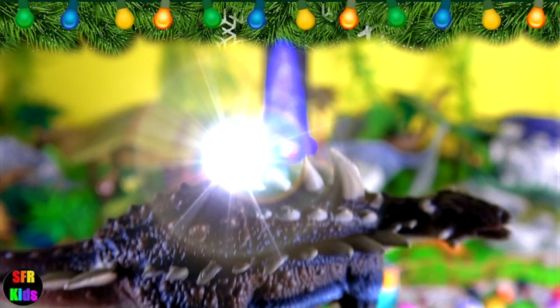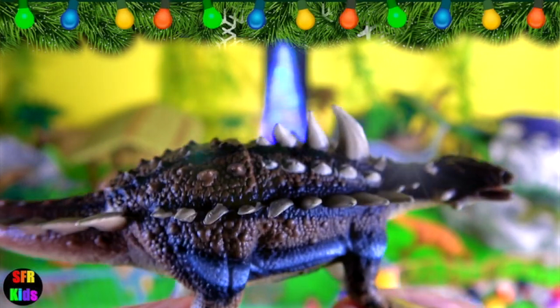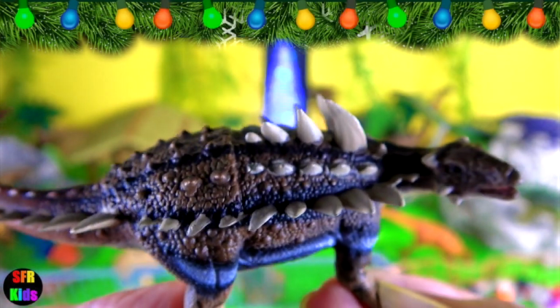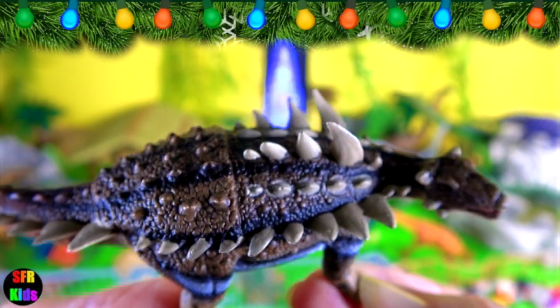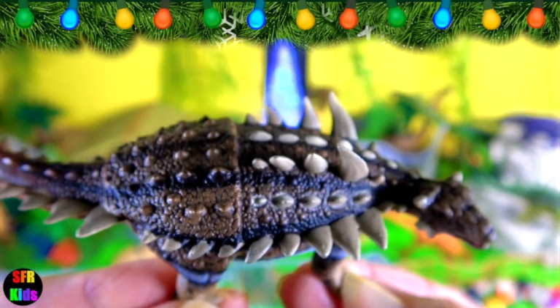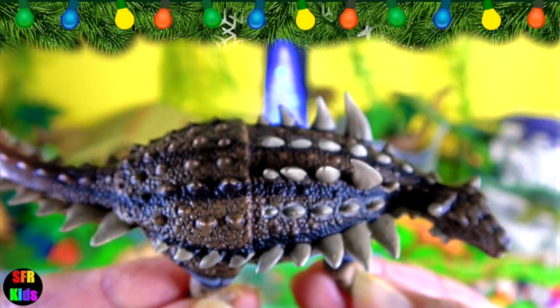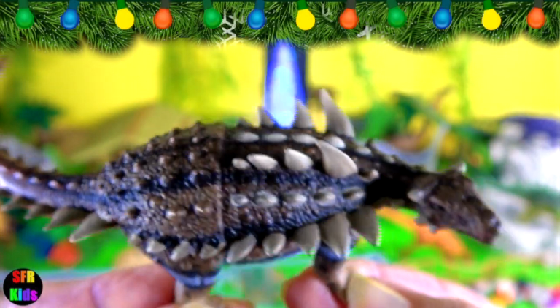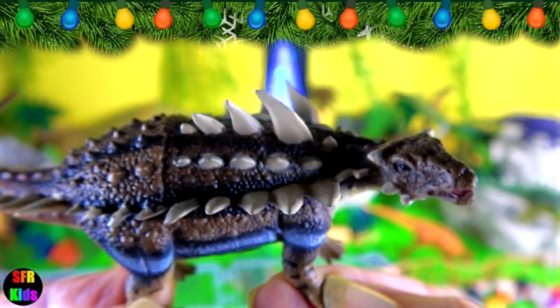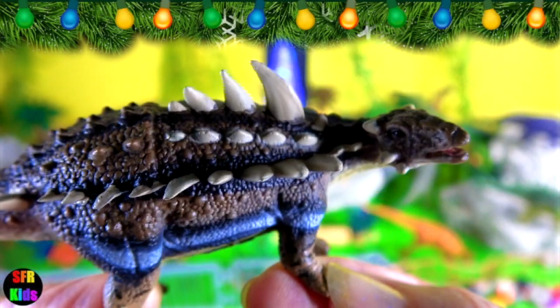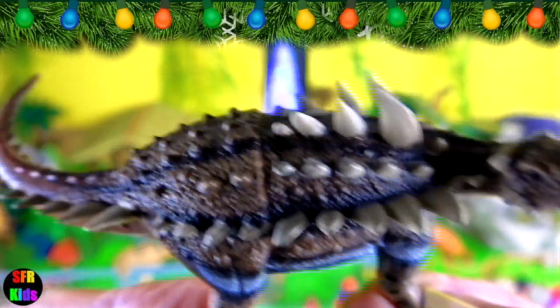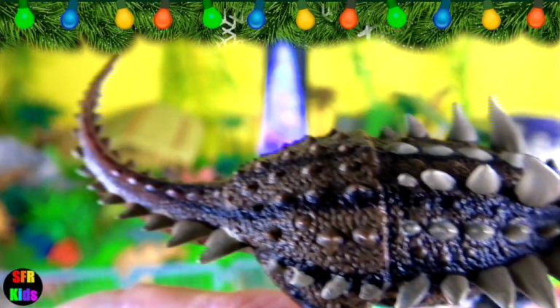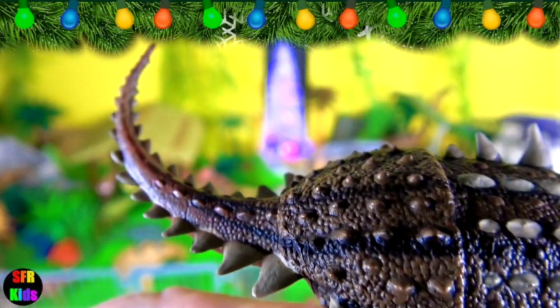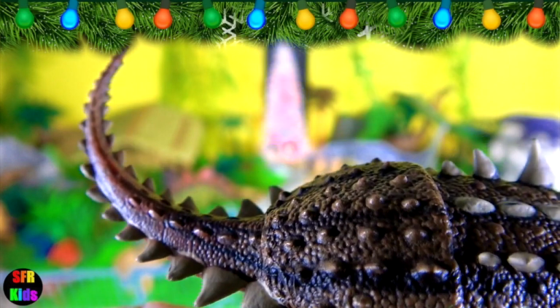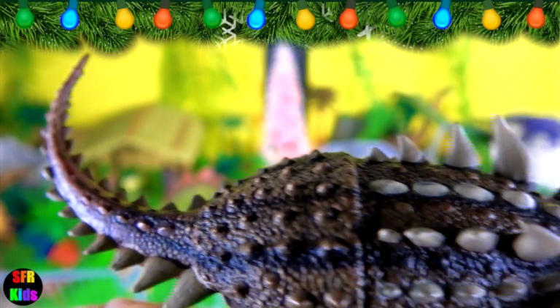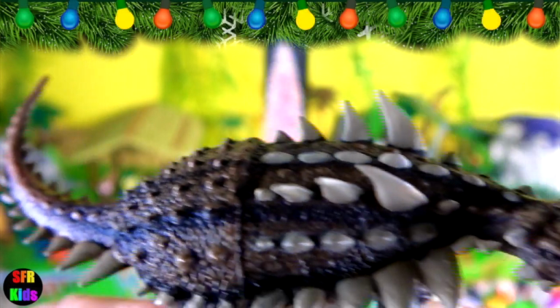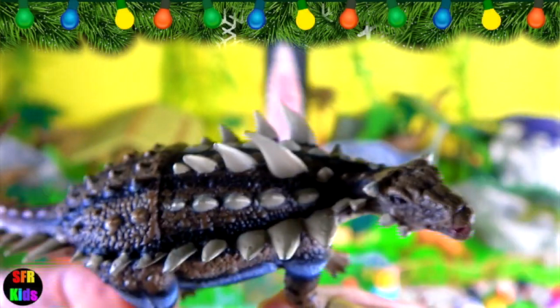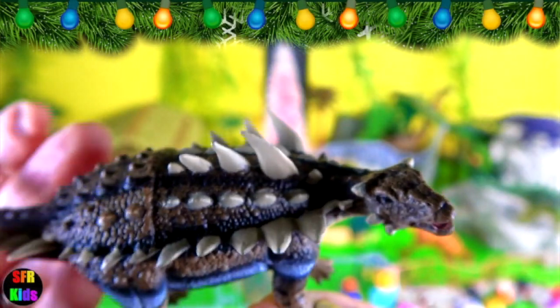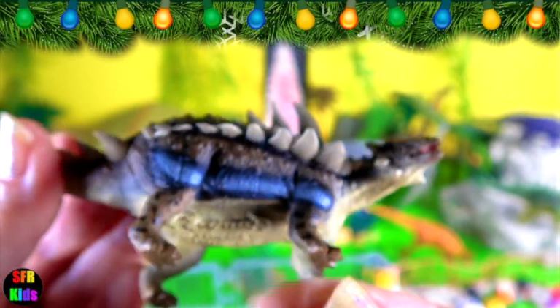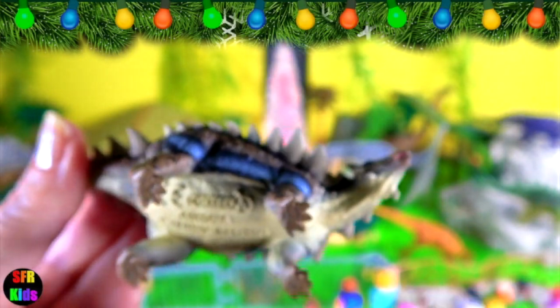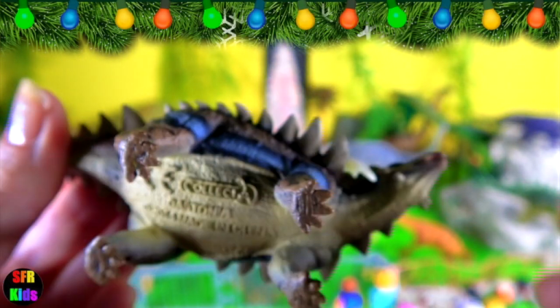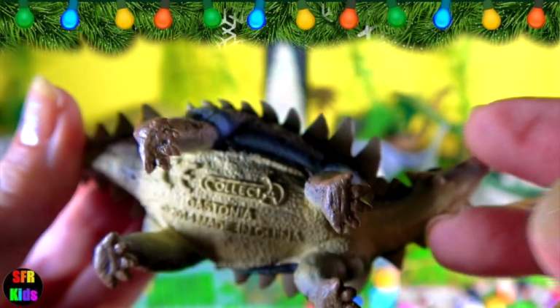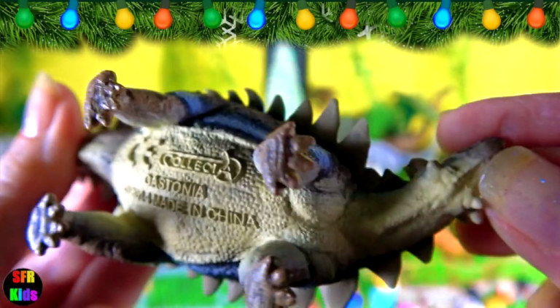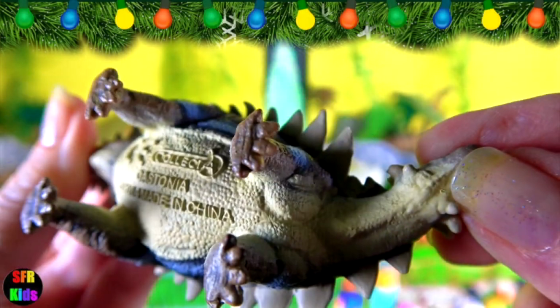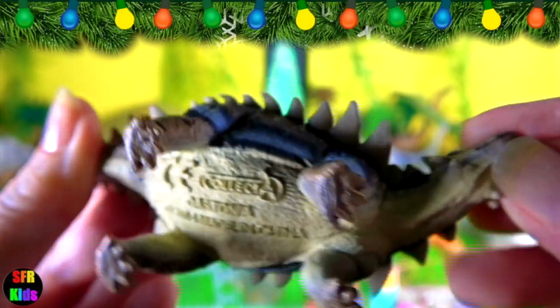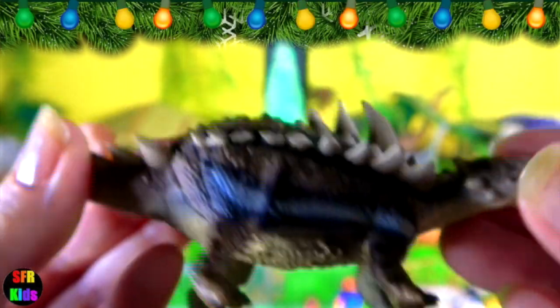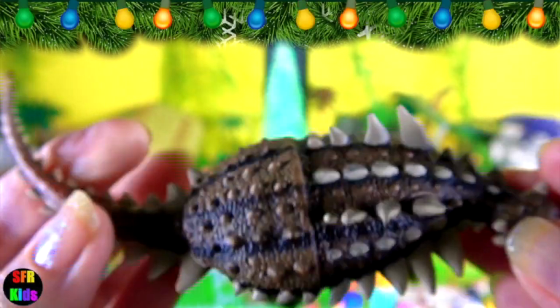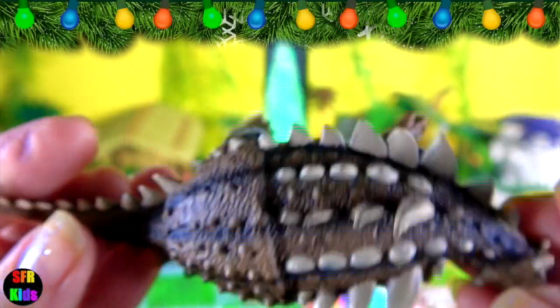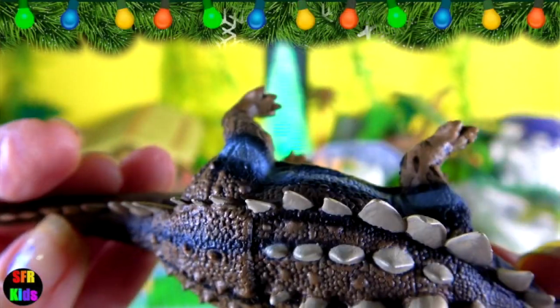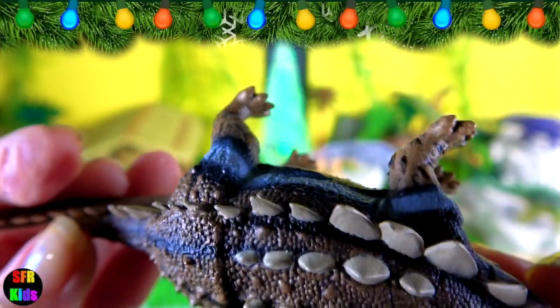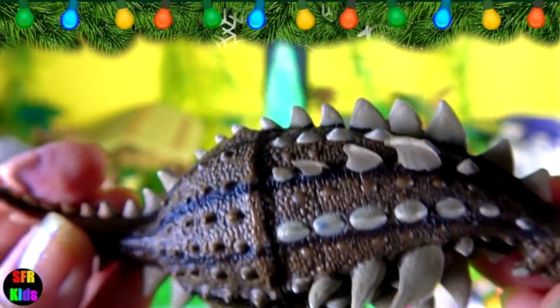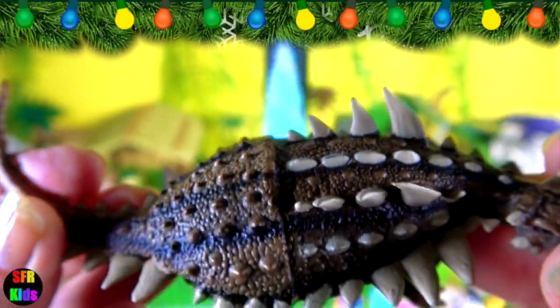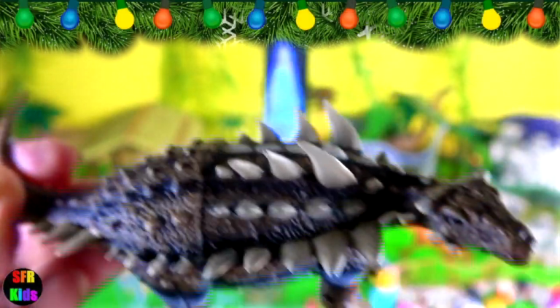Gastonia lived in the early Cretaceous period. It had a flat and very broad rump, the belly strongly protruding between the short, powerful limbs. The tail was moderately long but lacked a tail club.